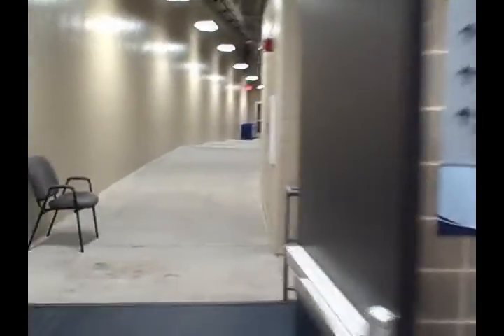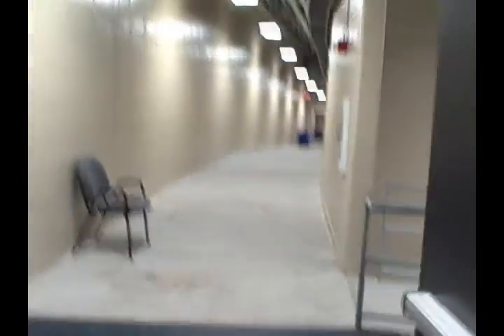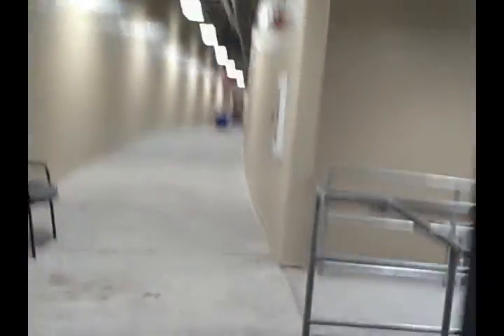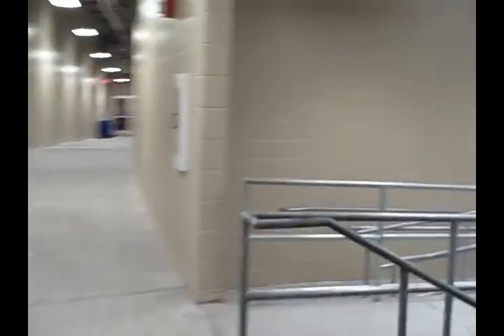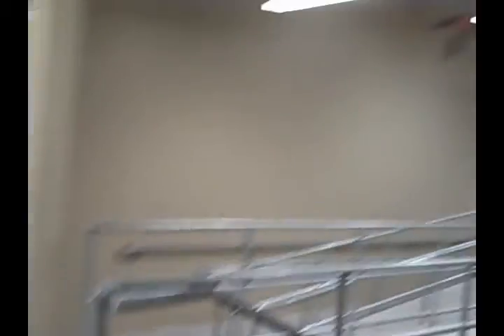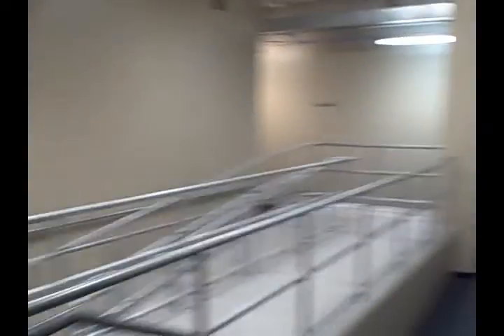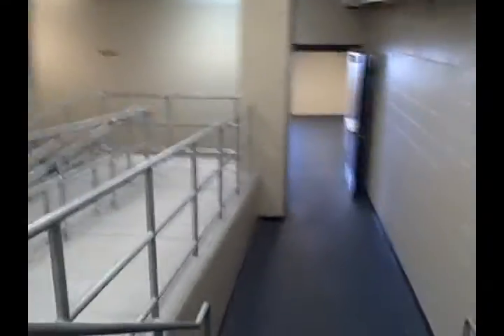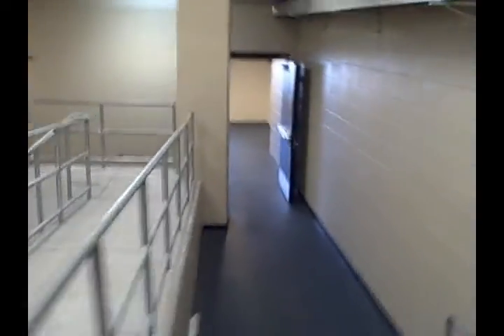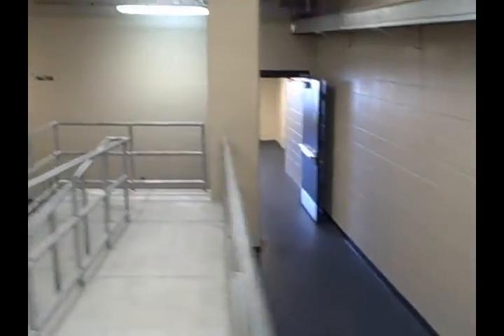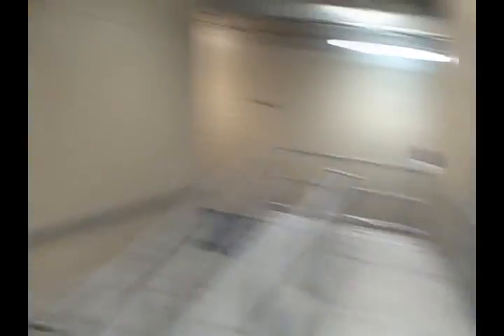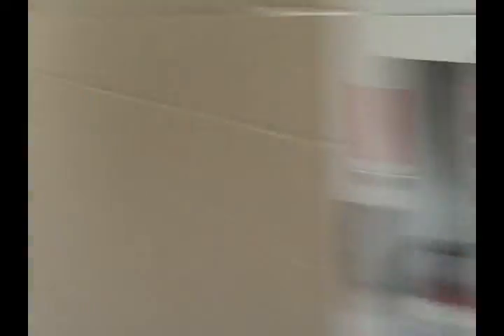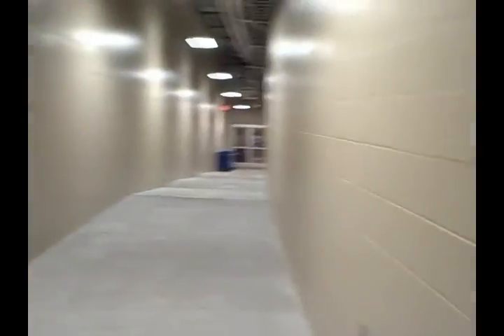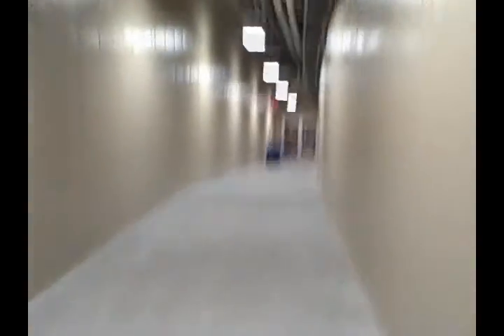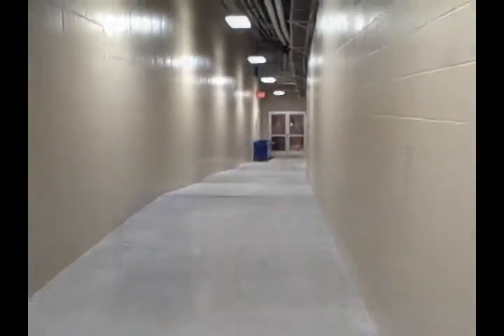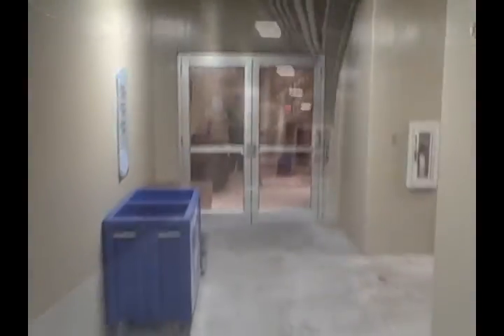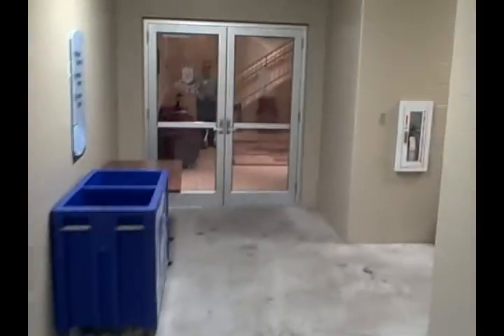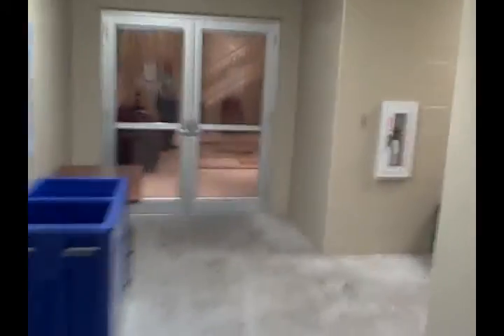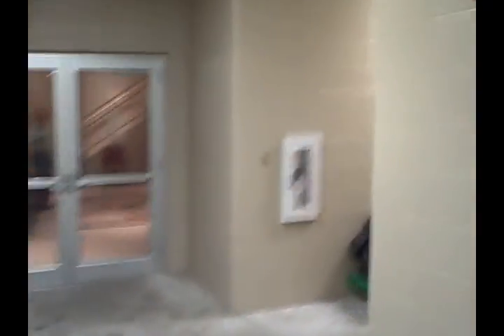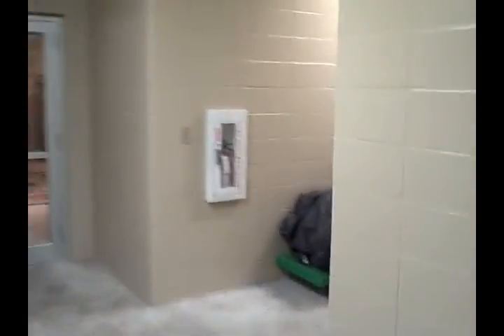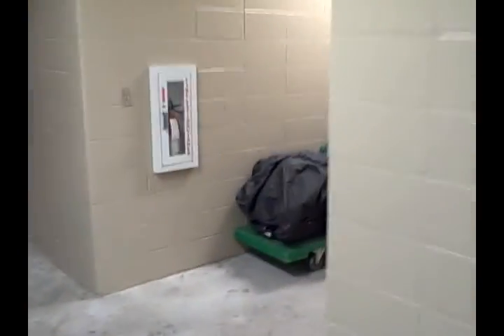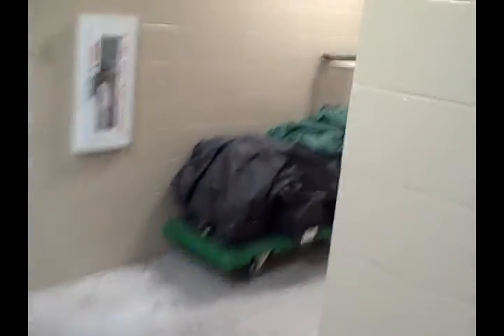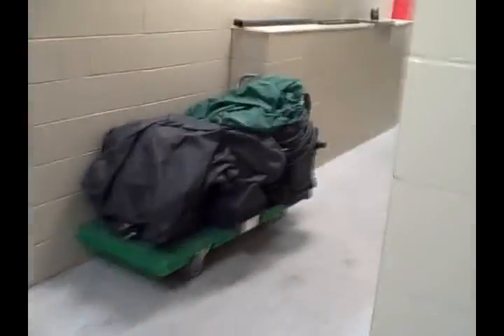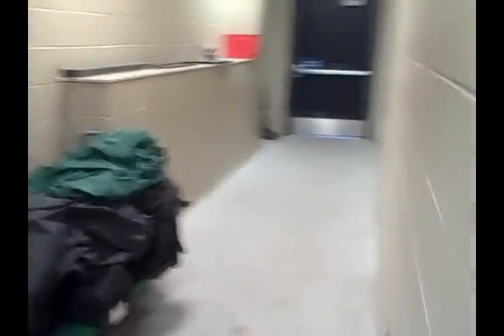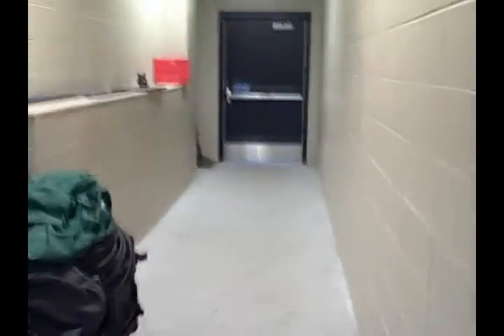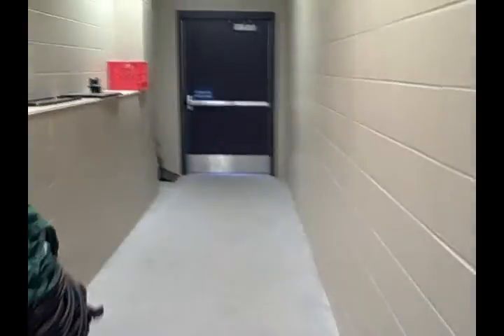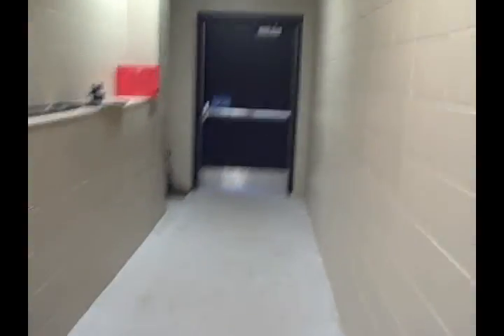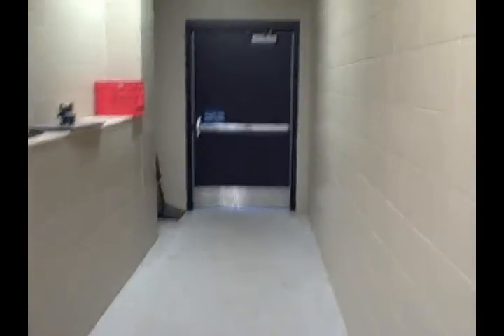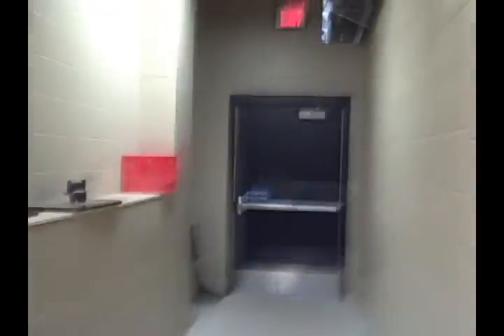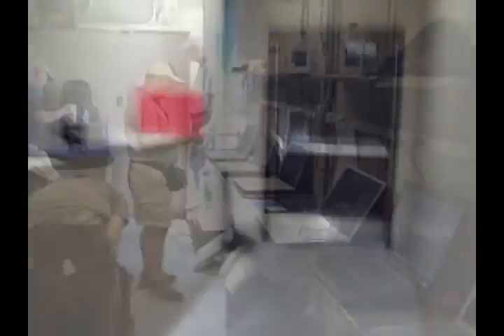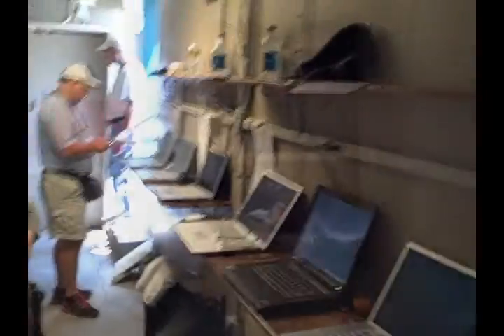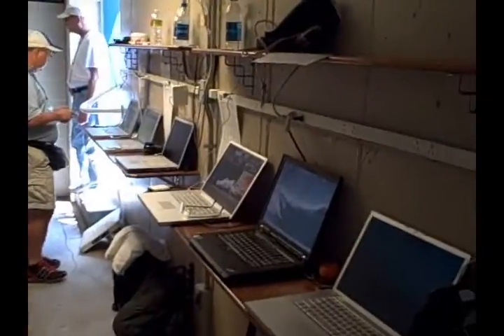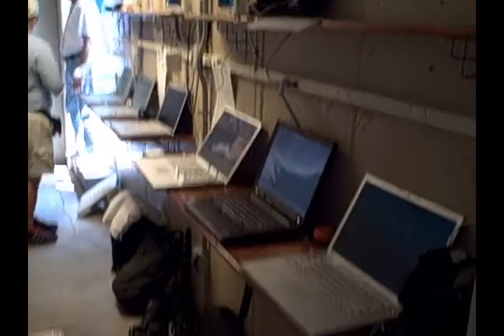You'll see here that's the entrance to the third base dugout, or the visiting team dugout. We come down a little bit farther, take a right, go through this door, and now you're going to see the area where the photographers set up their laptops.